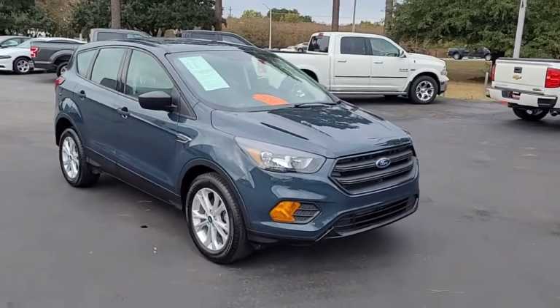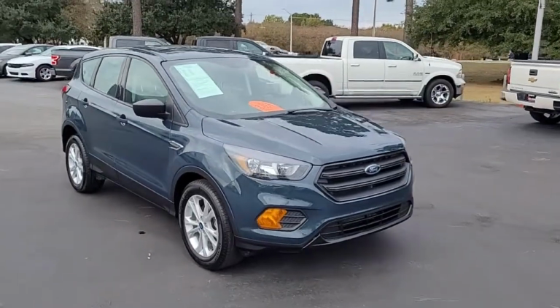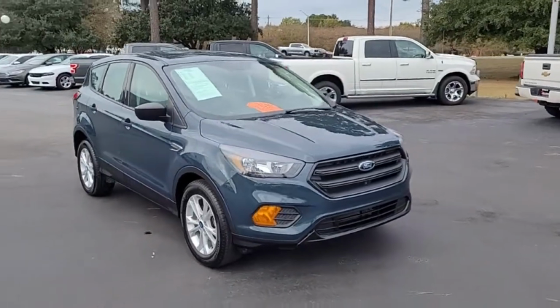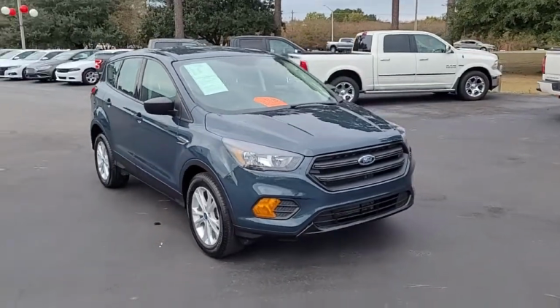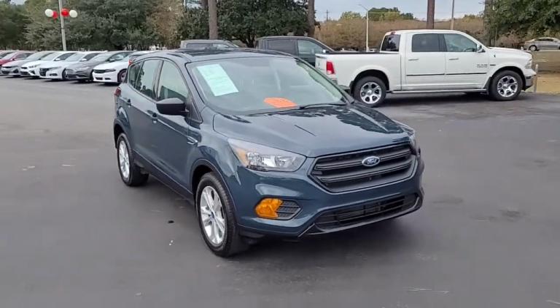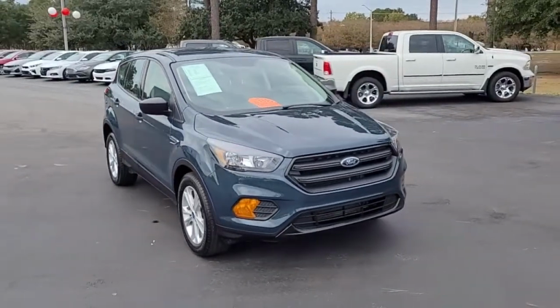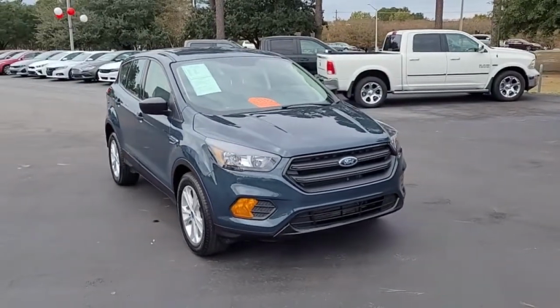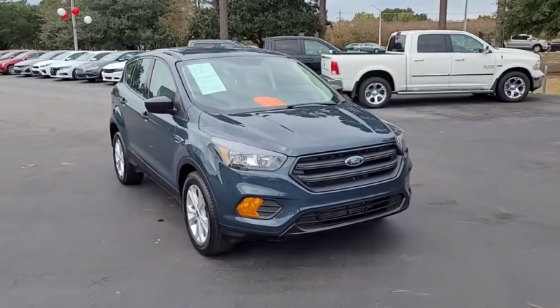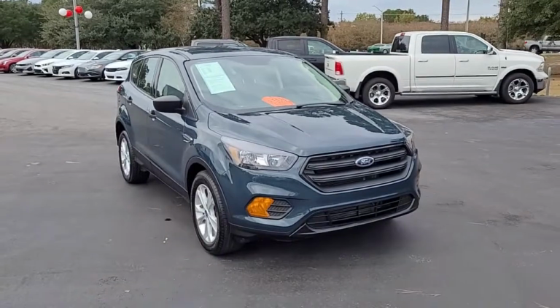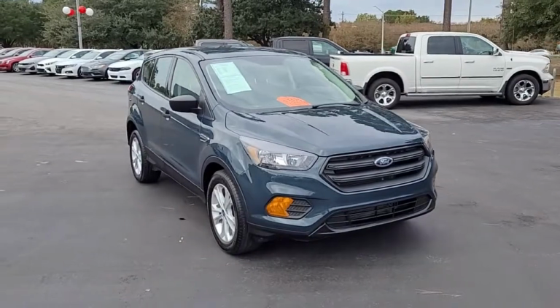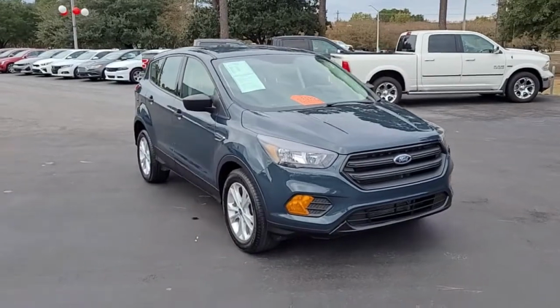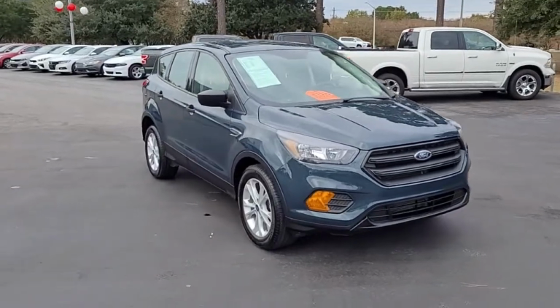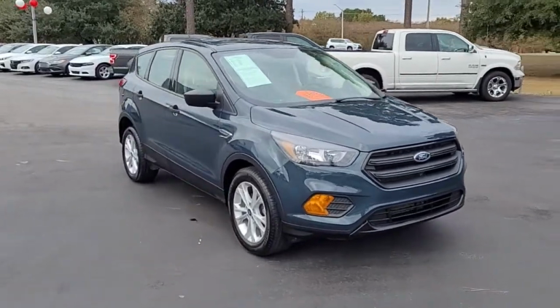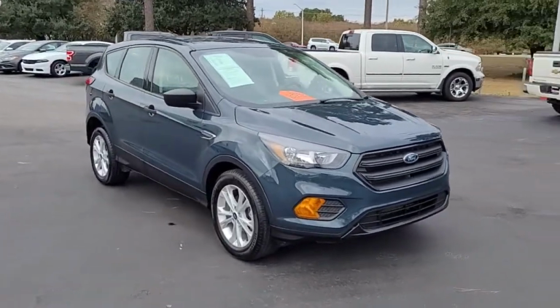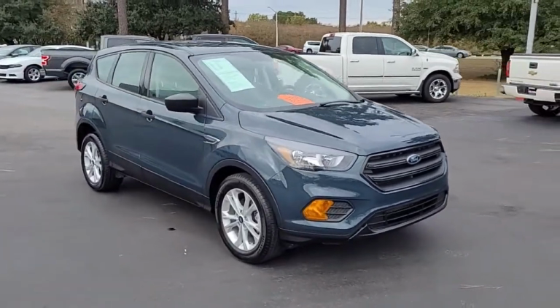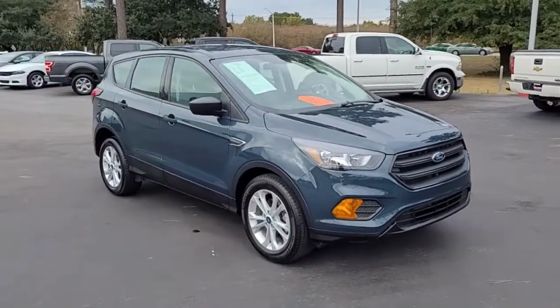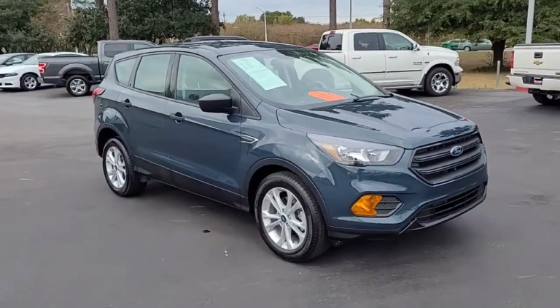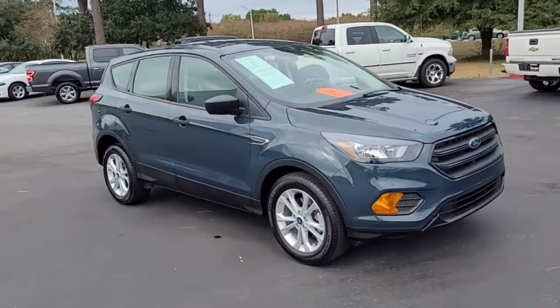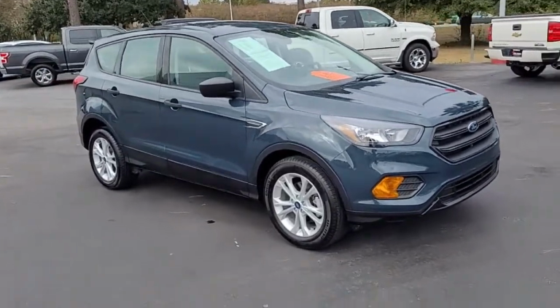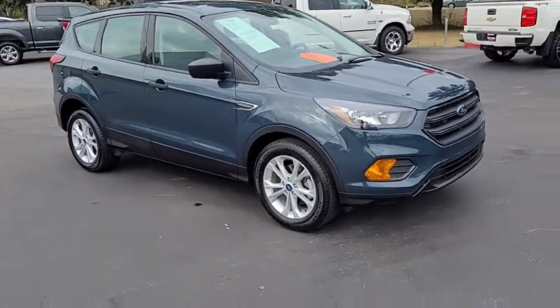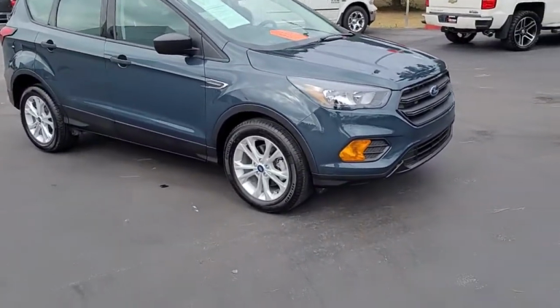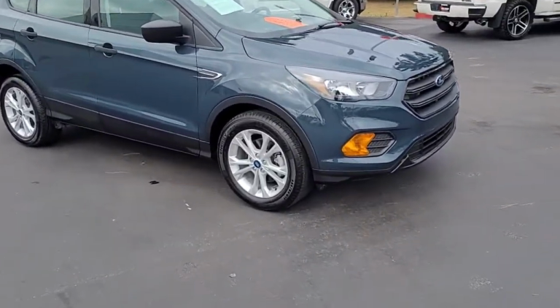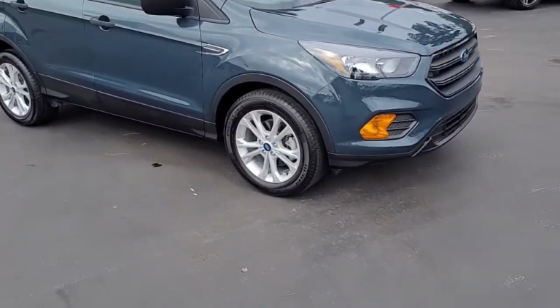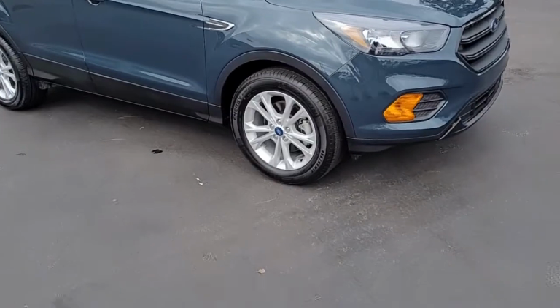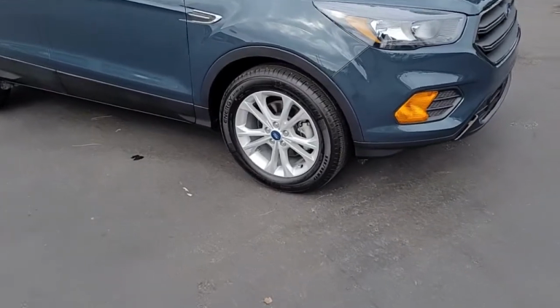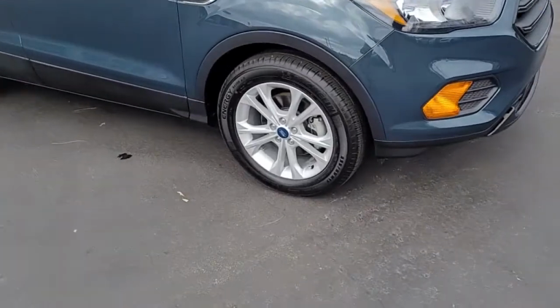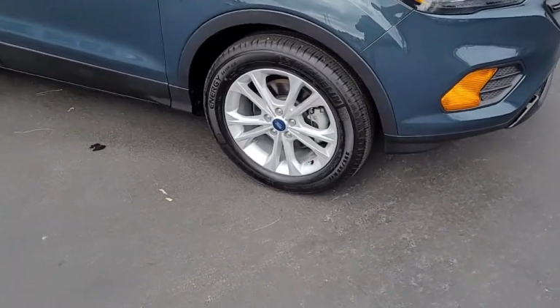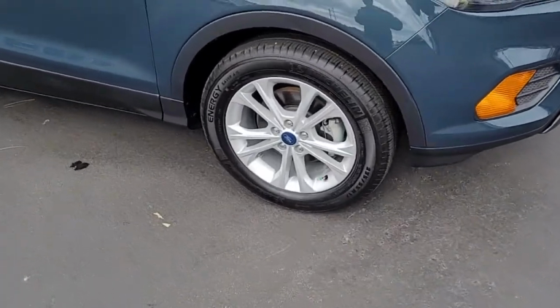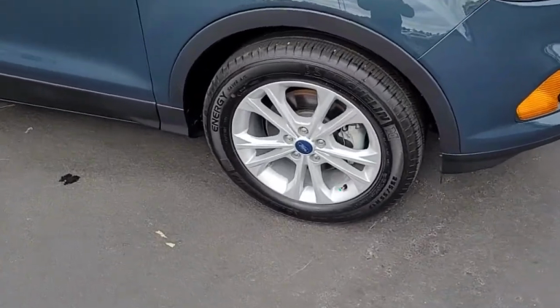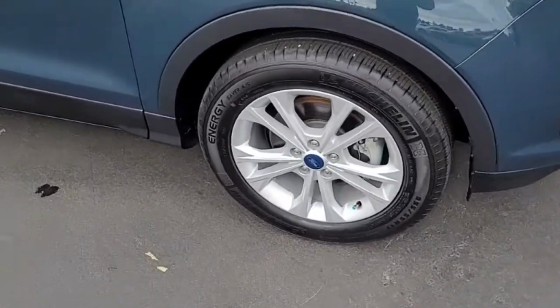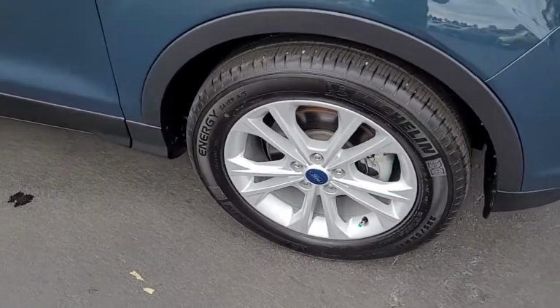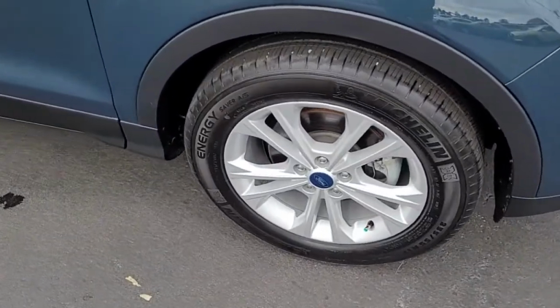Welcome to Cartown Kia Florence's Used Car Inventory video series. This is a 2019 Ford Escape S here at Cartown Kia, and I want to walk around this vehicle and let you get a good look at it.